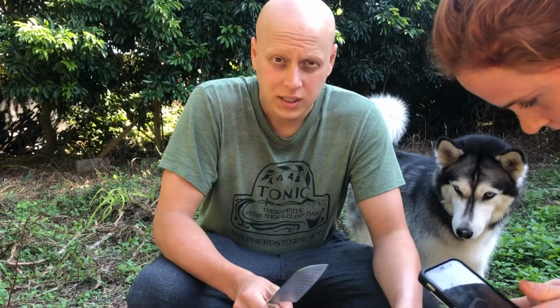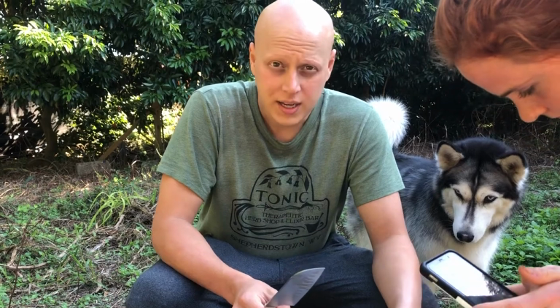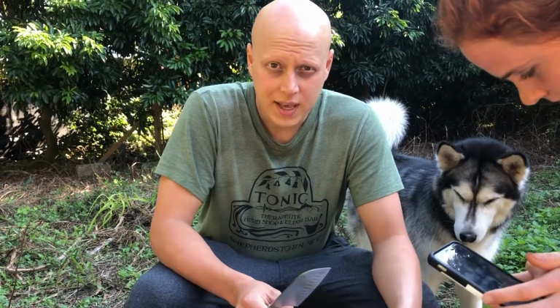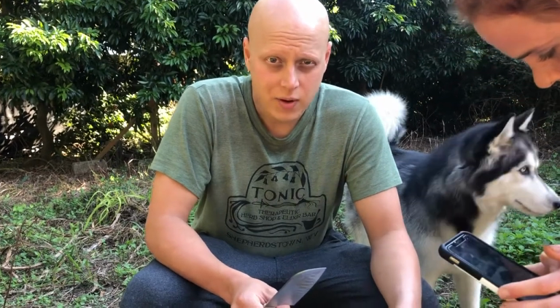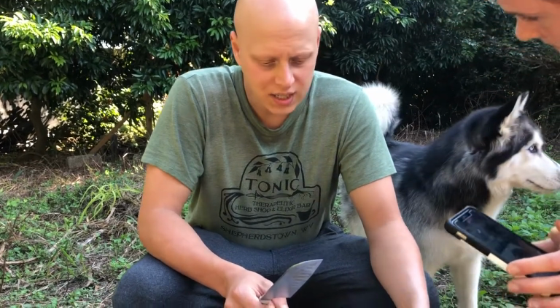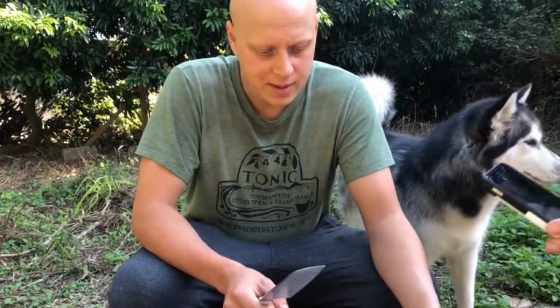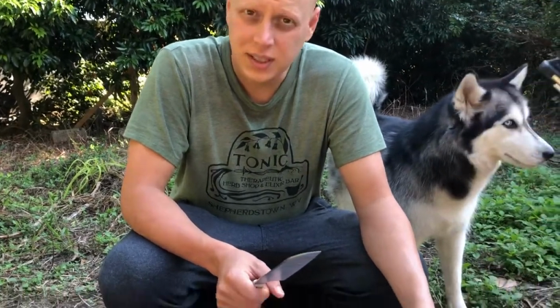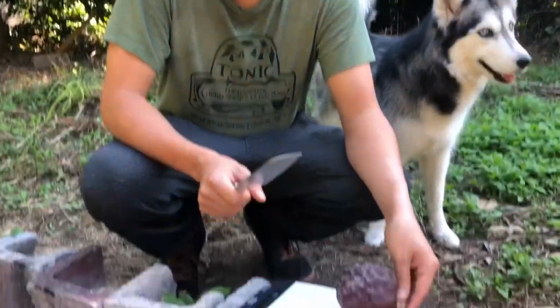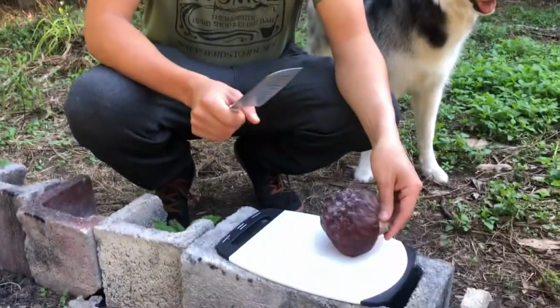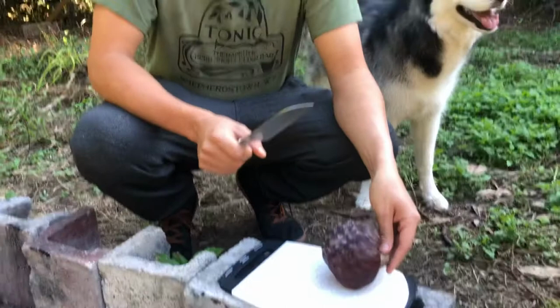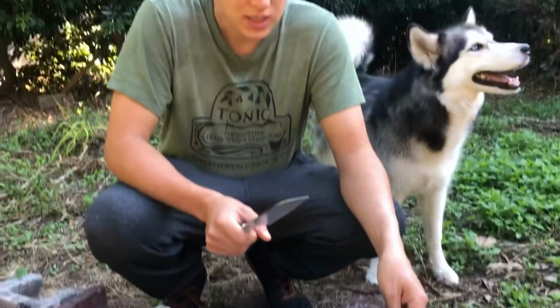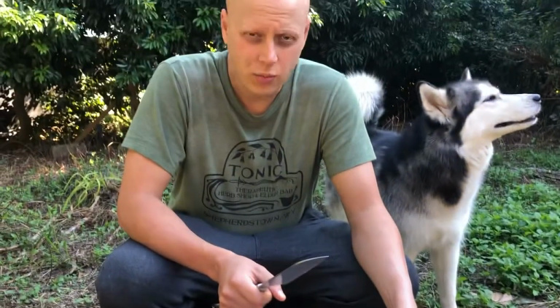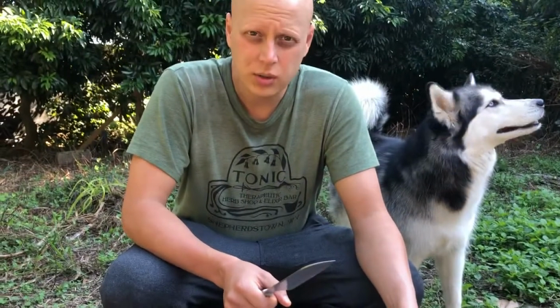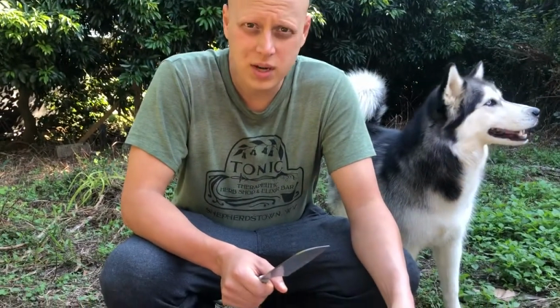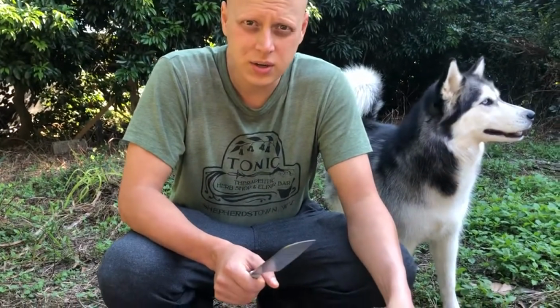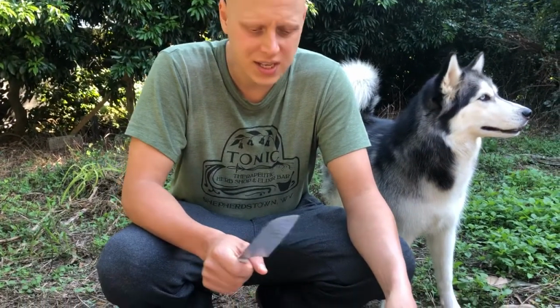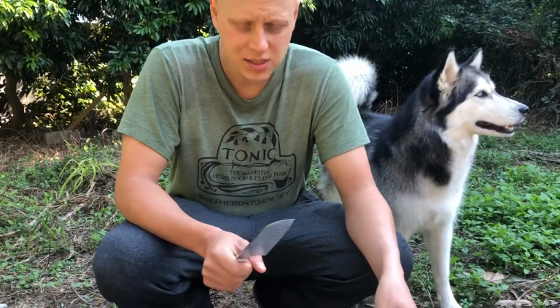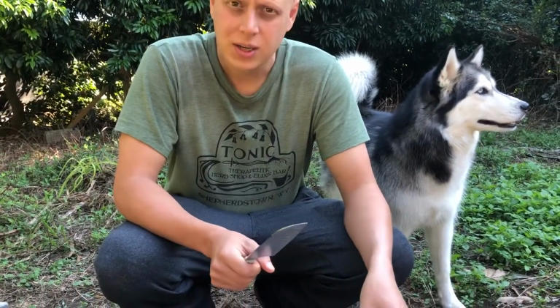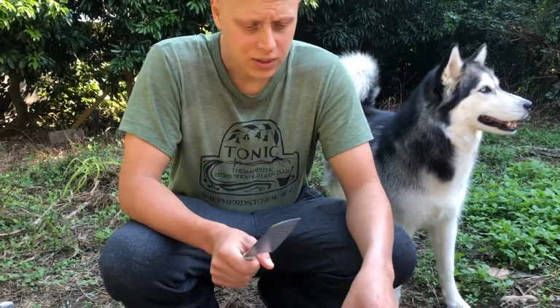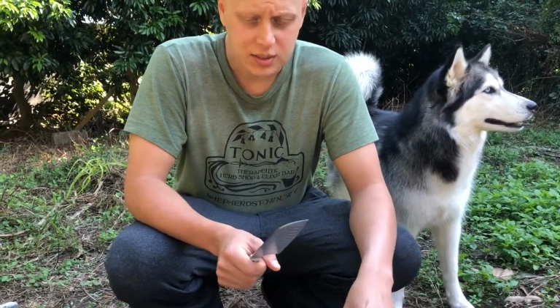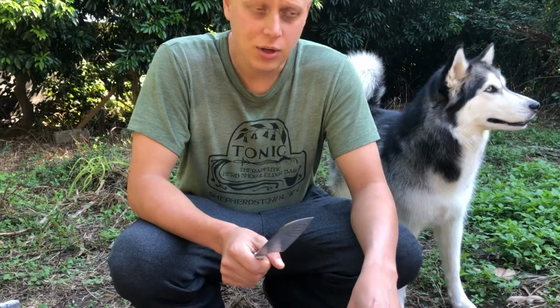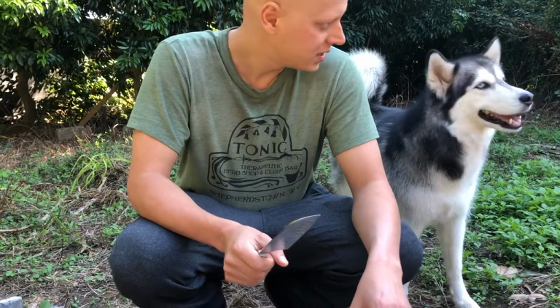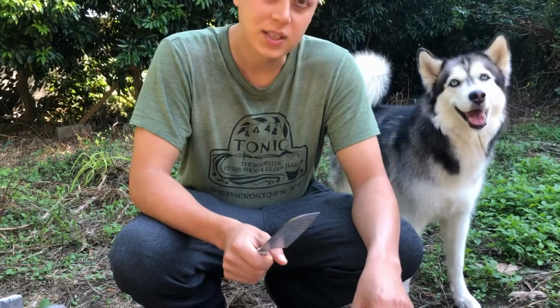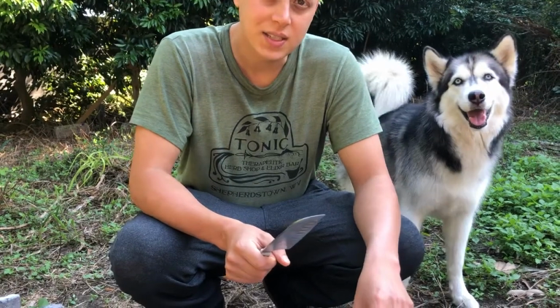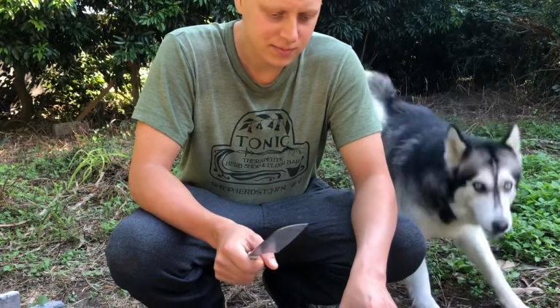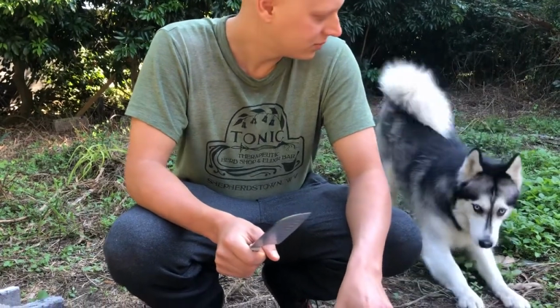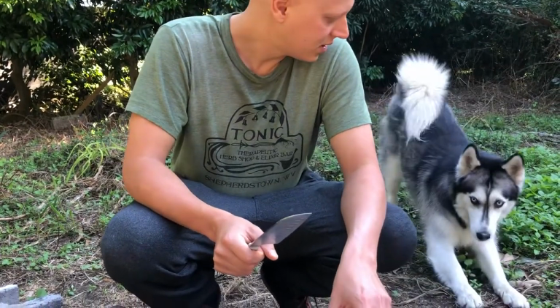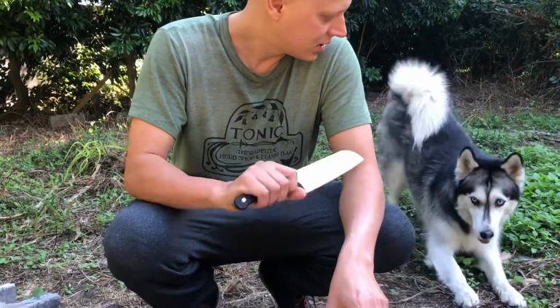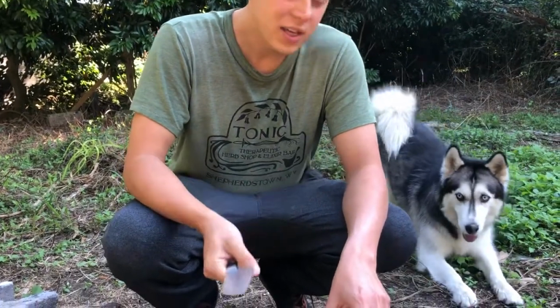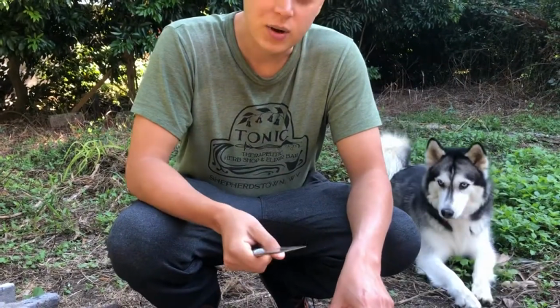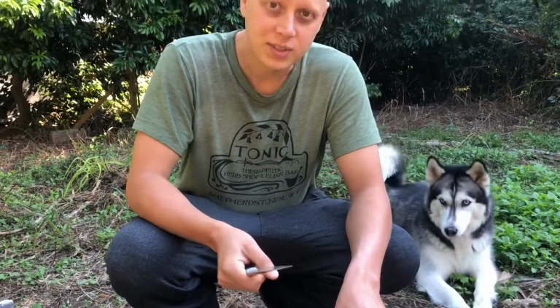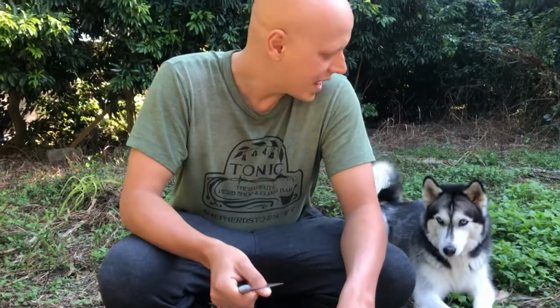Here we have a red custard apple that we found in one of the local markets here in Homestead. We're gonna cut this baby open and see what it's like inside. The dog here wants some custard apple.